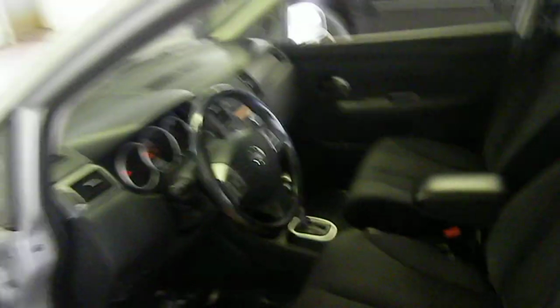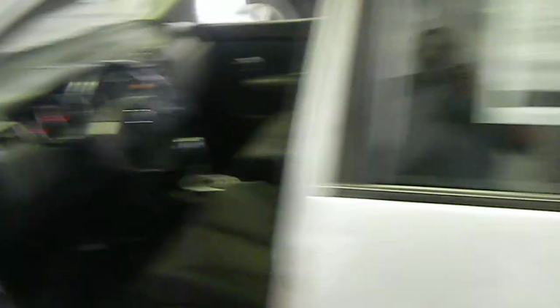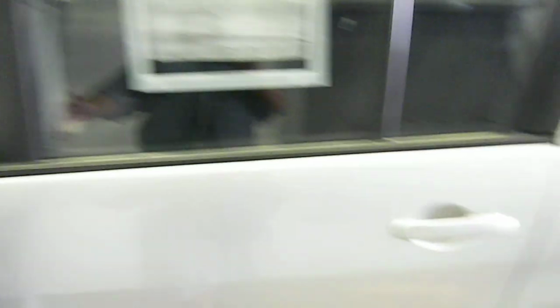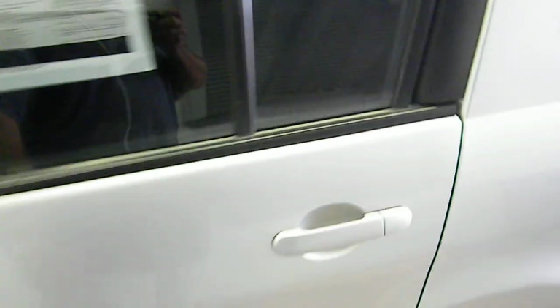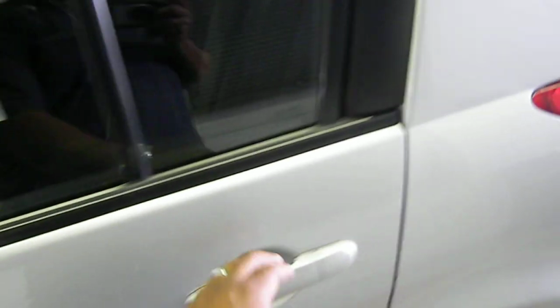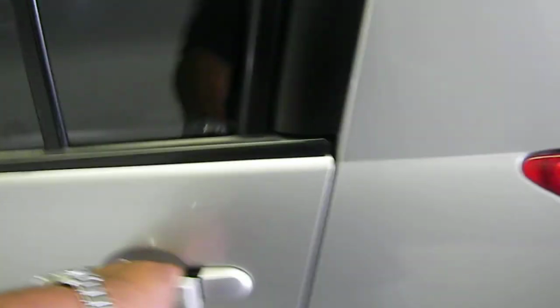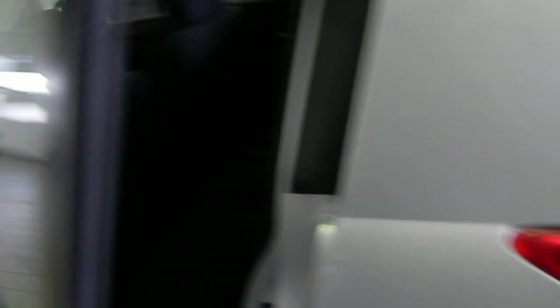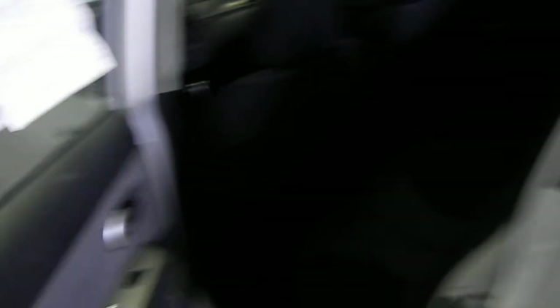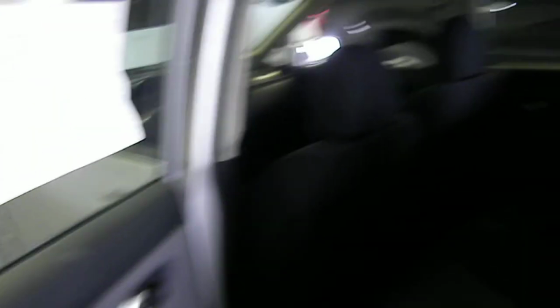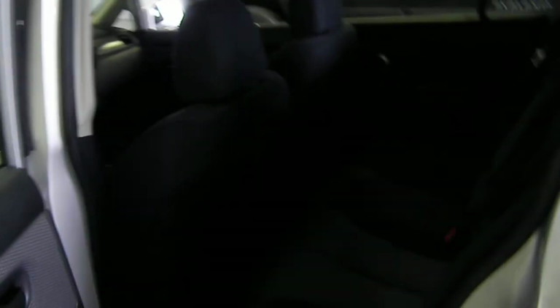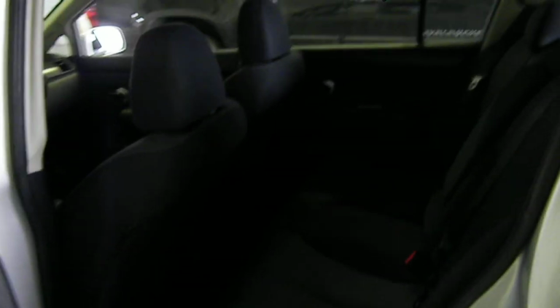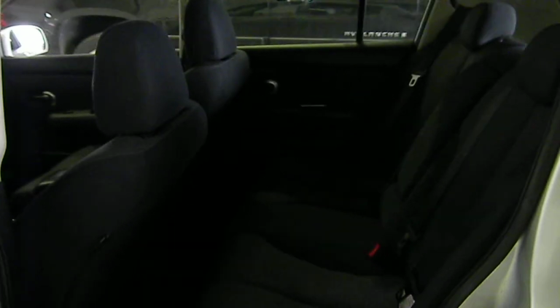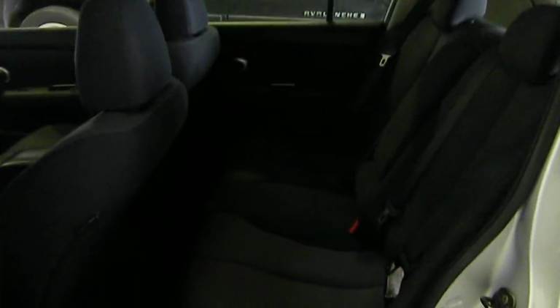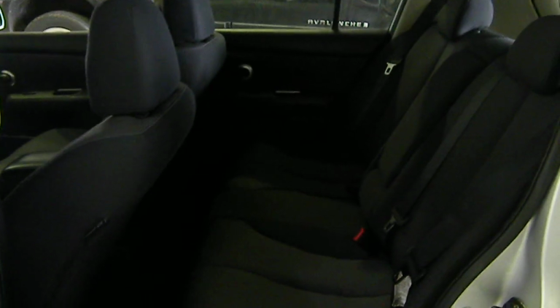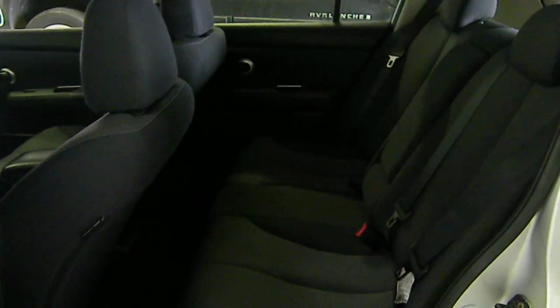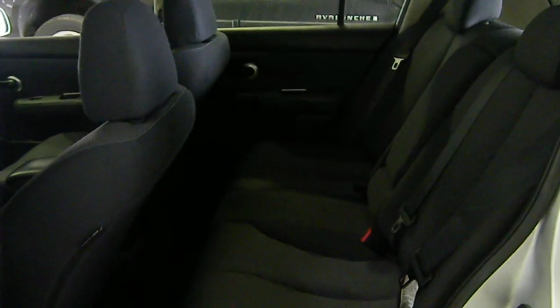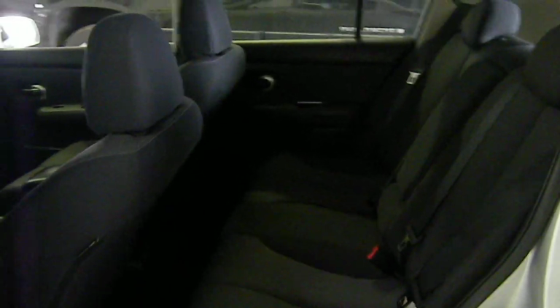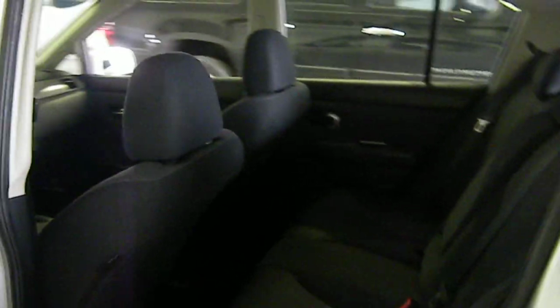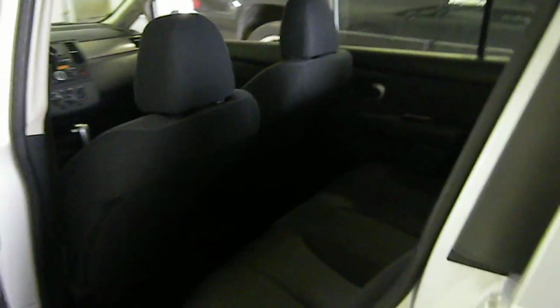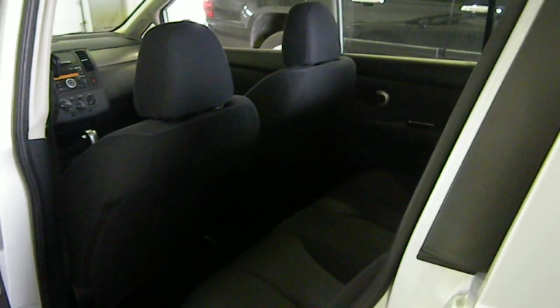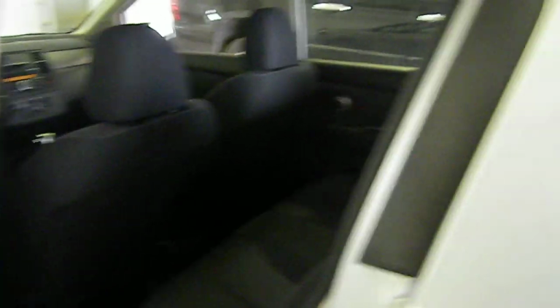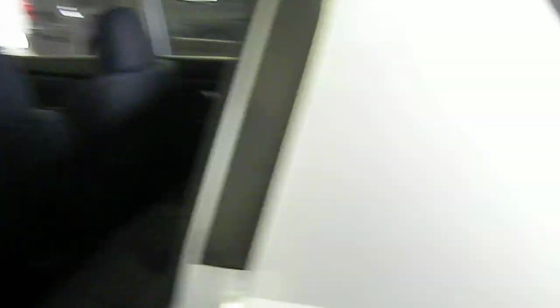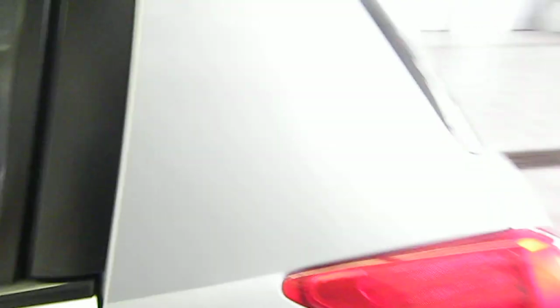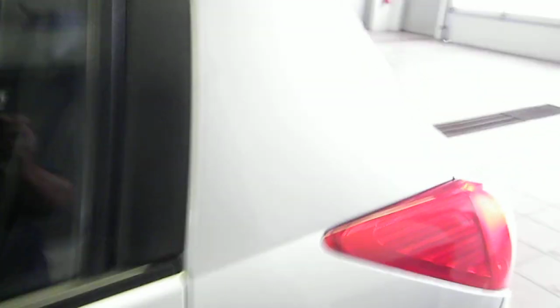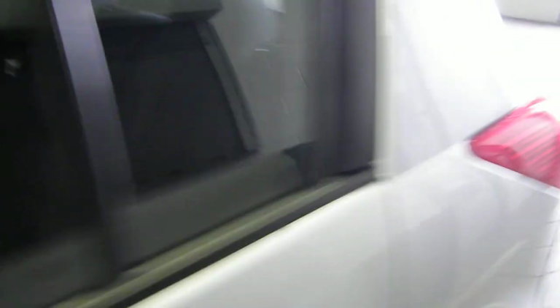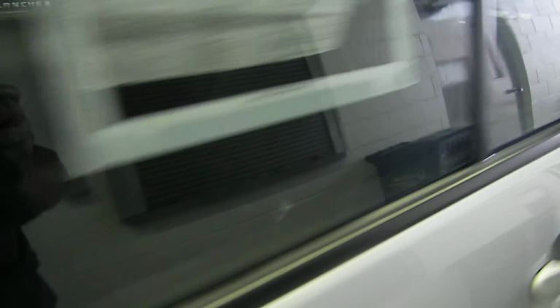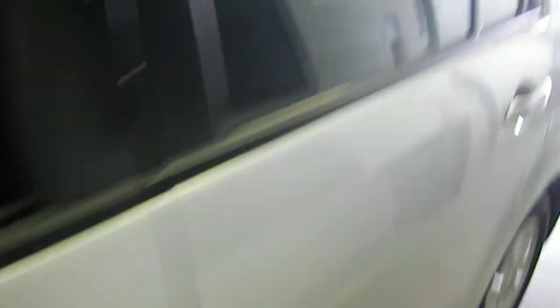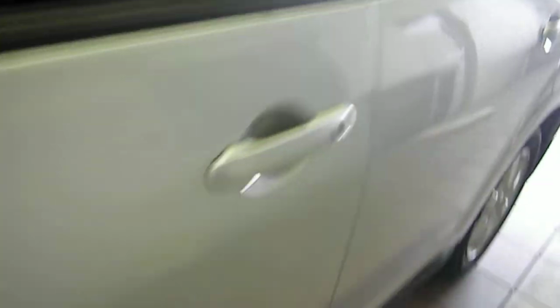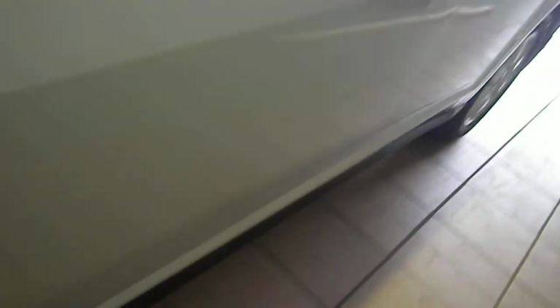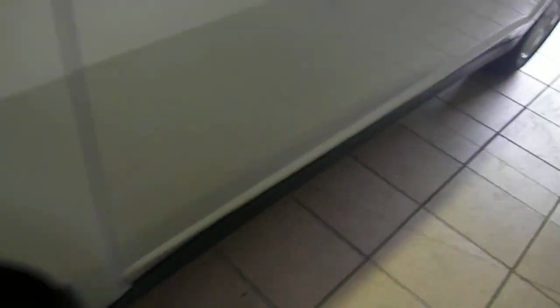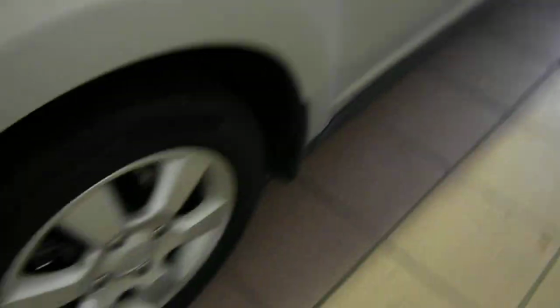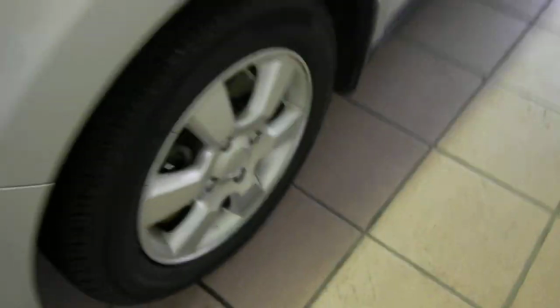There's 4 doors. There's the rear. Back seat area. The alloy wheels.